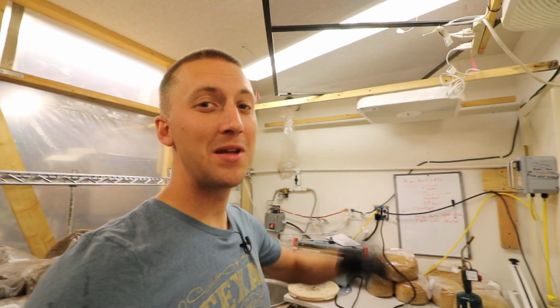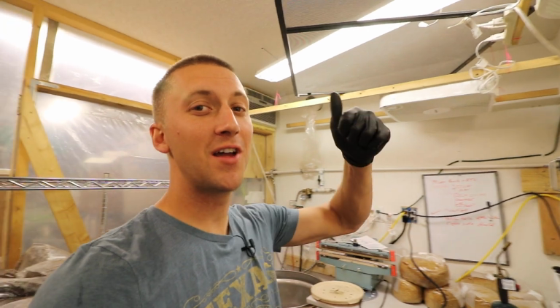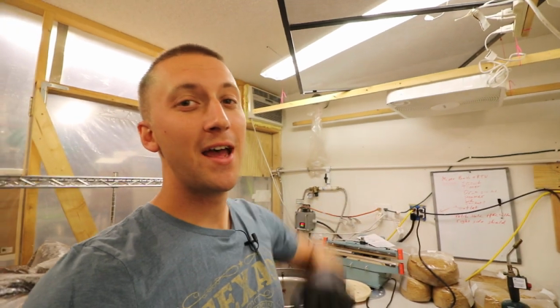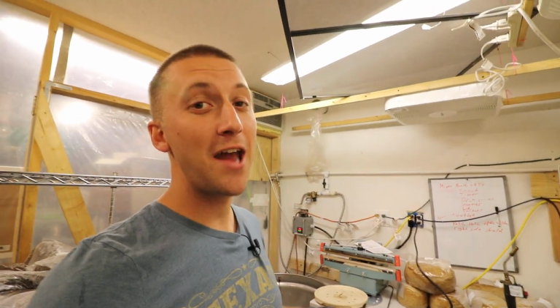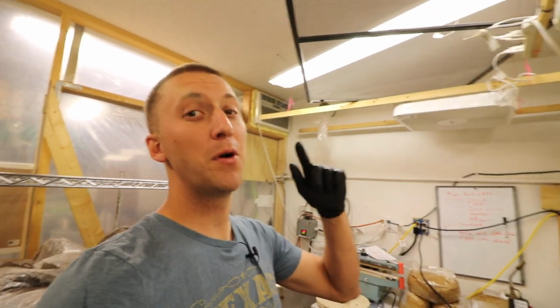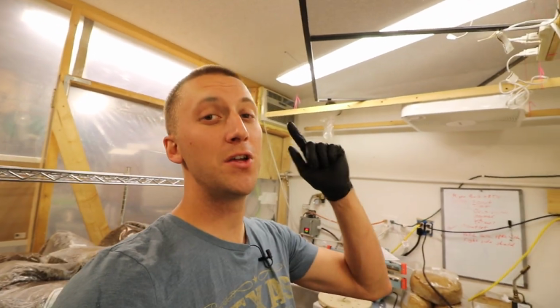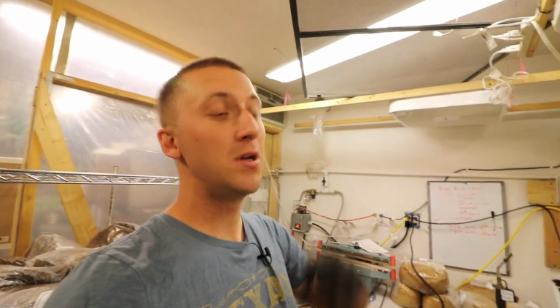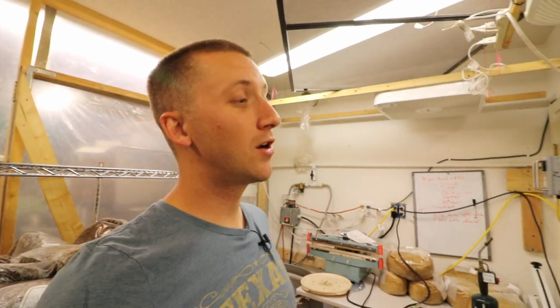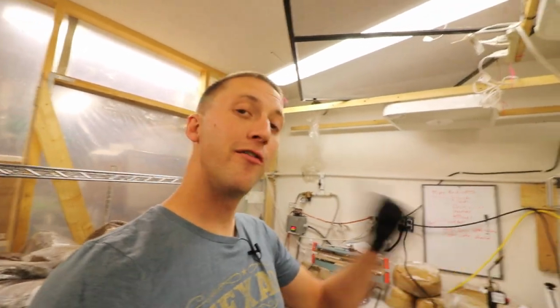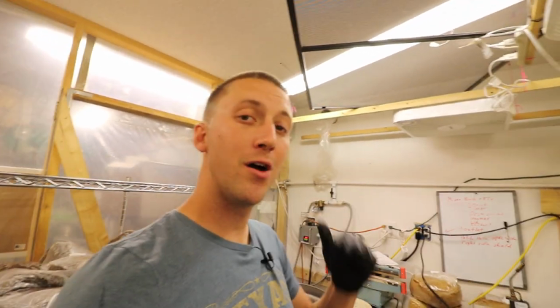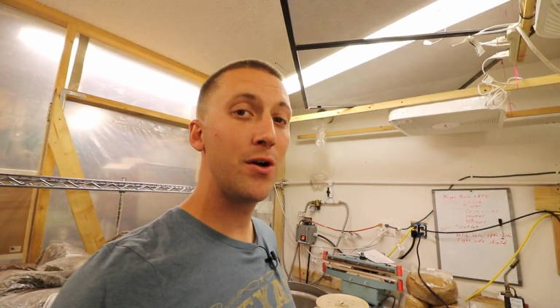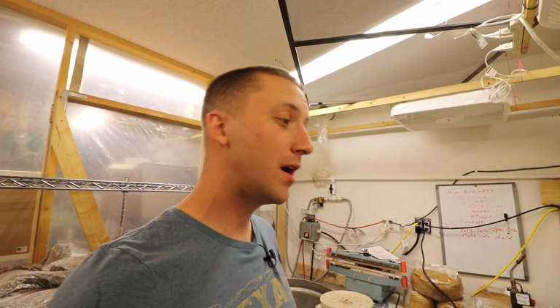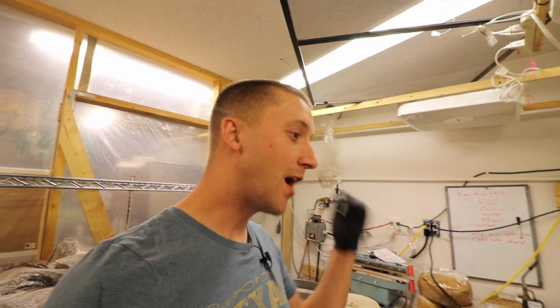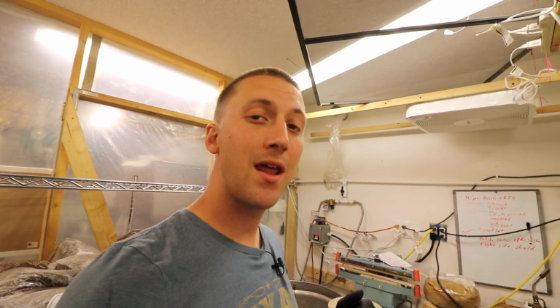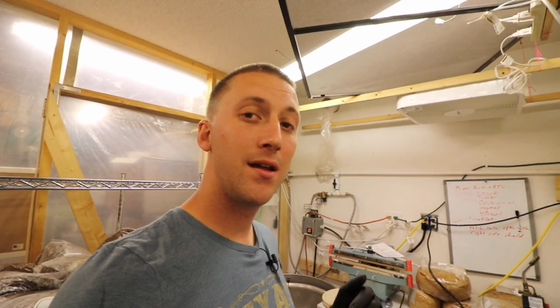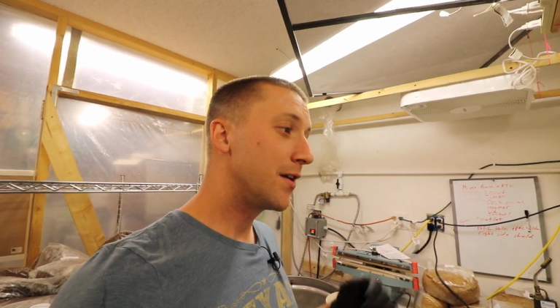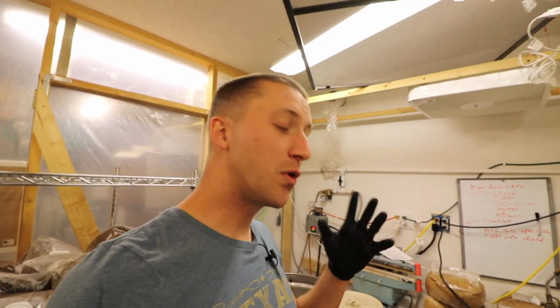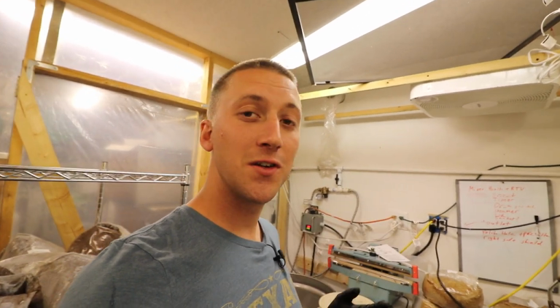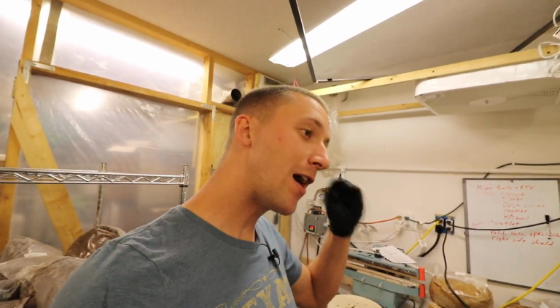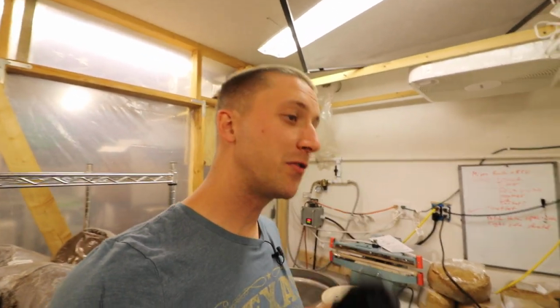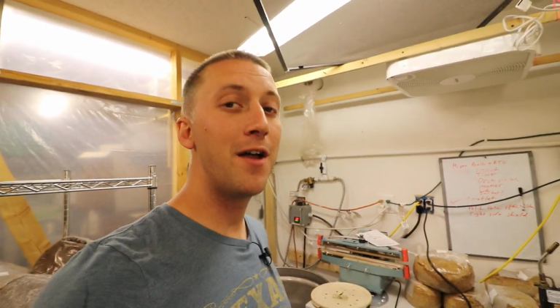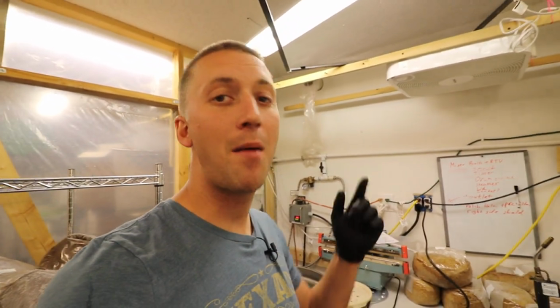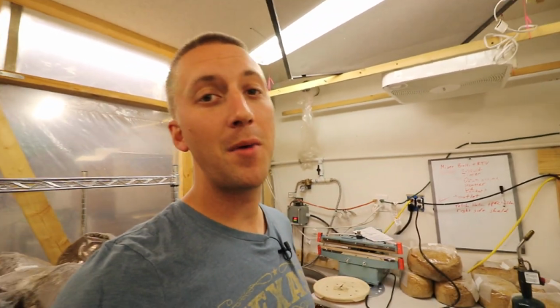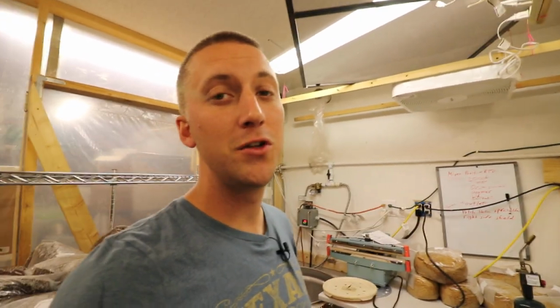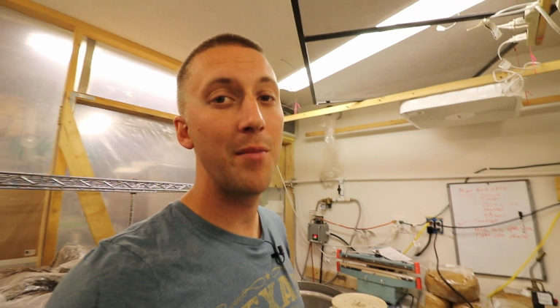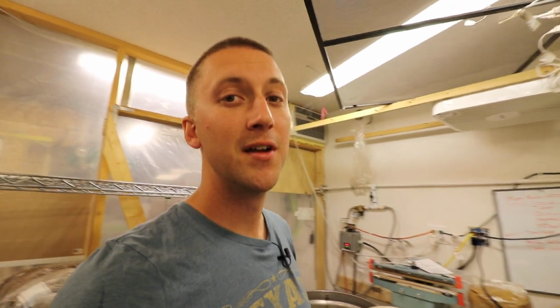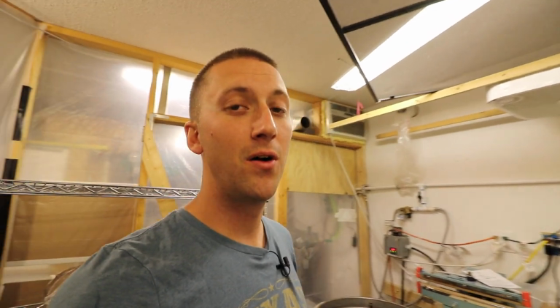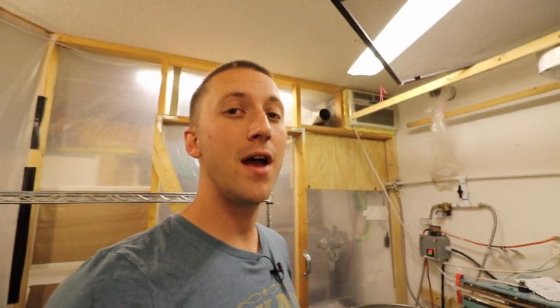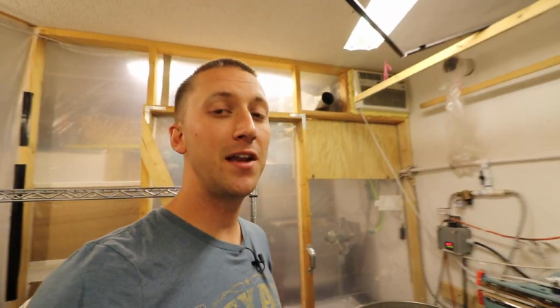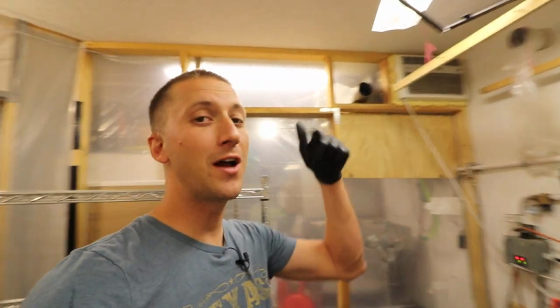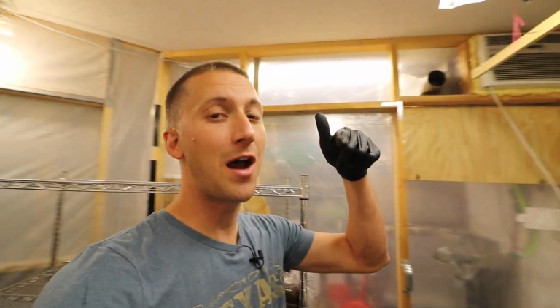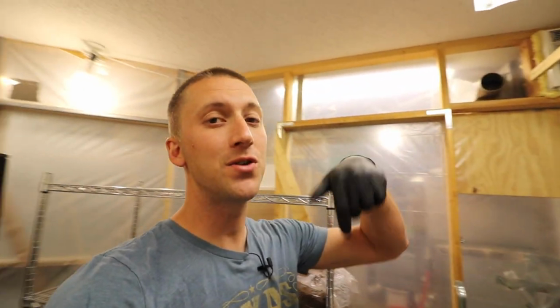YouTube tried knocking me down but I'm coming back. Give me a thumbs up, and since I don't post on YouTube come over to Vimeo if you want to comment or have questions — I'll respond there, not on YouTube comments. Don't forget to subscribe to Patreon. Take it easy, keep on mushrooming.